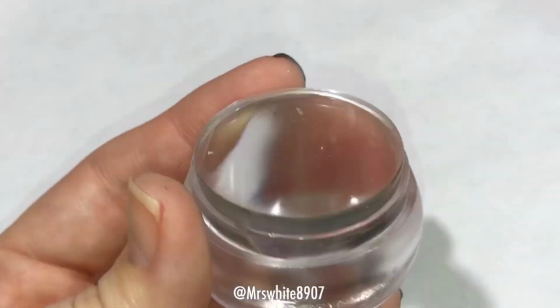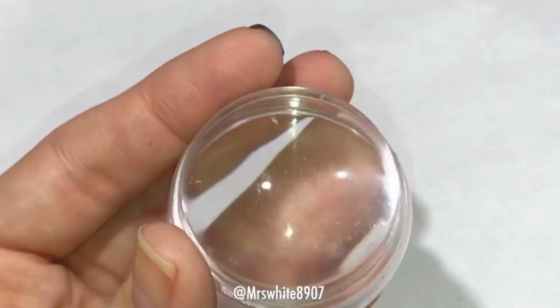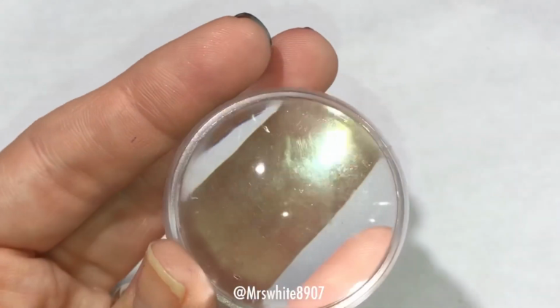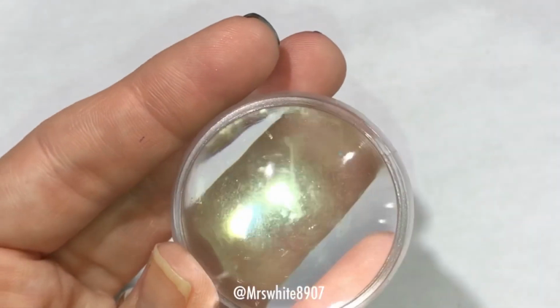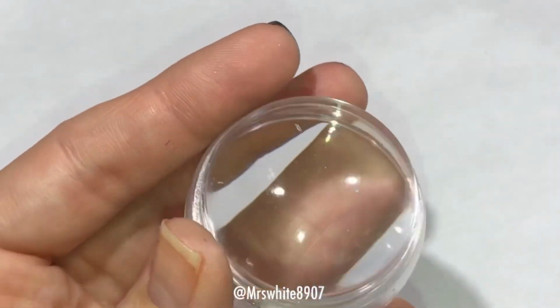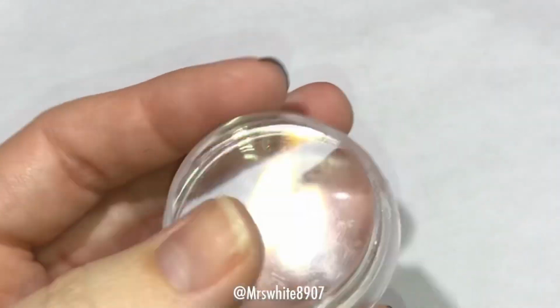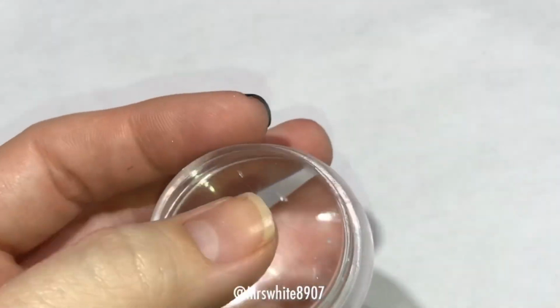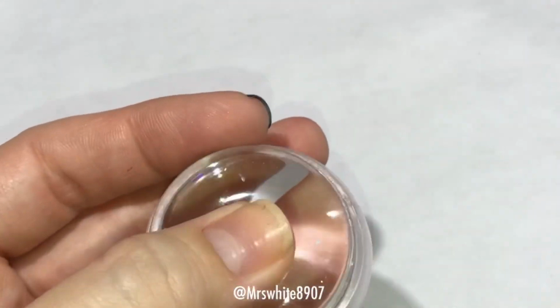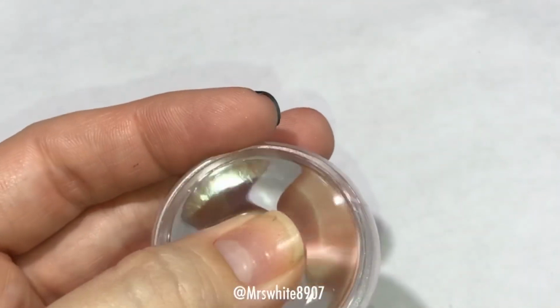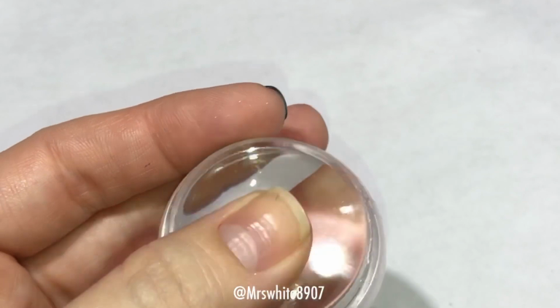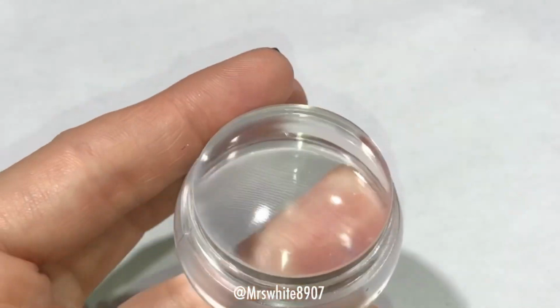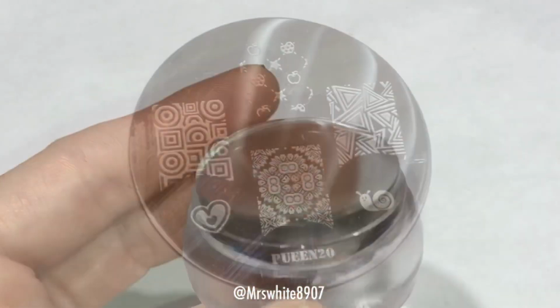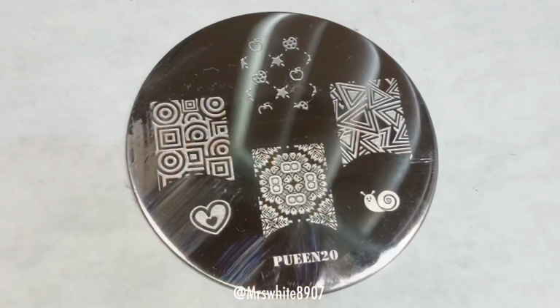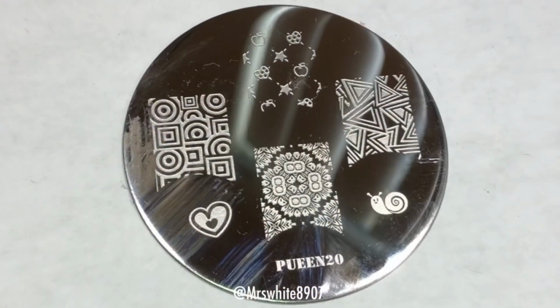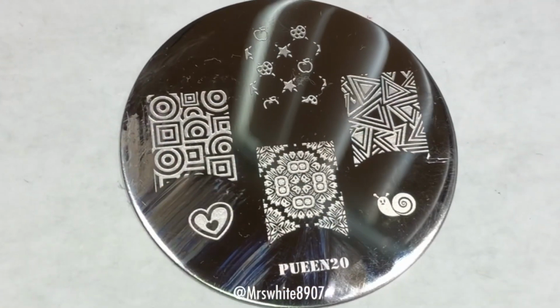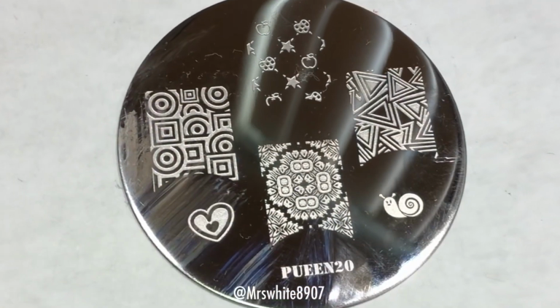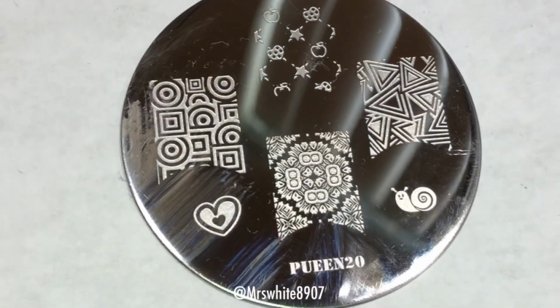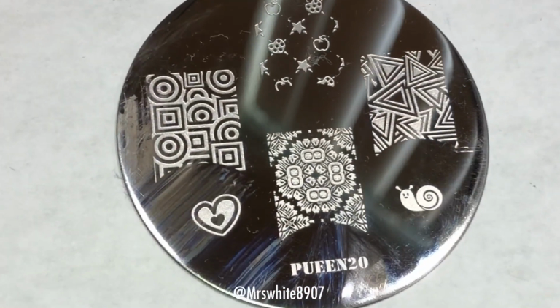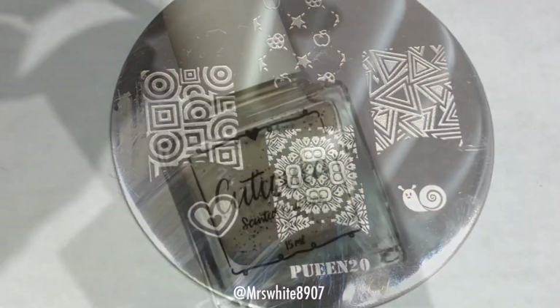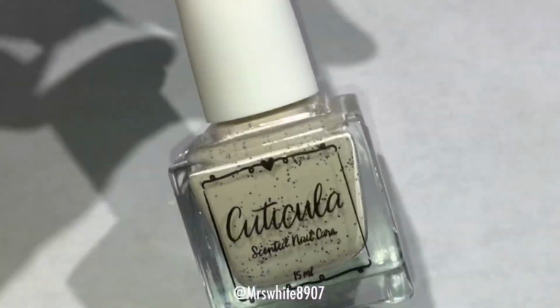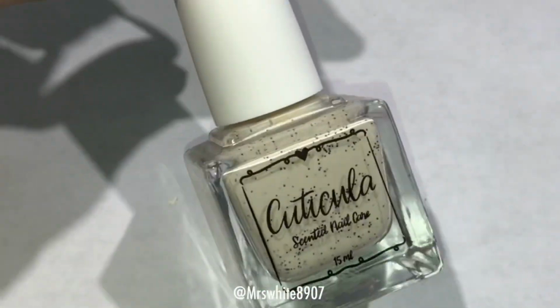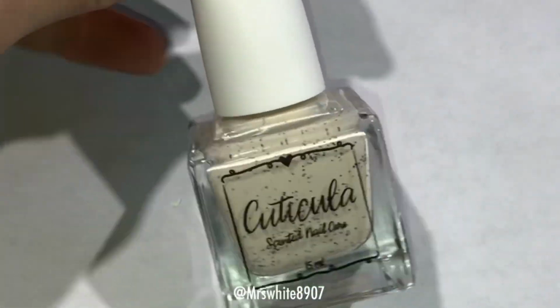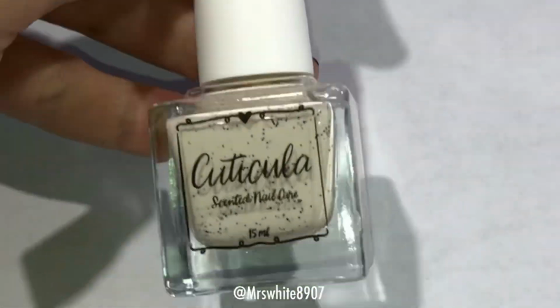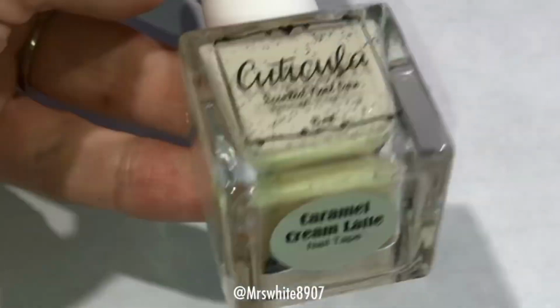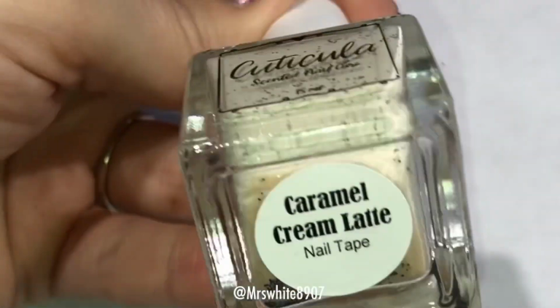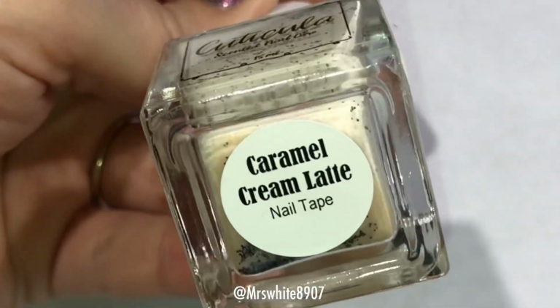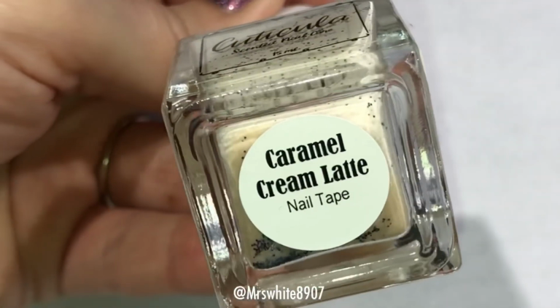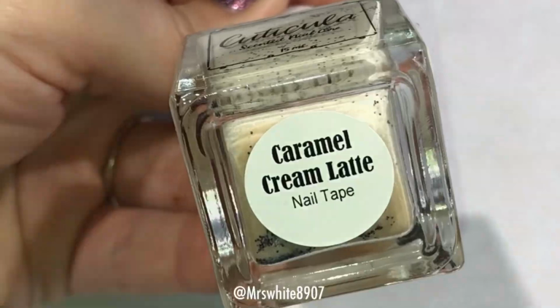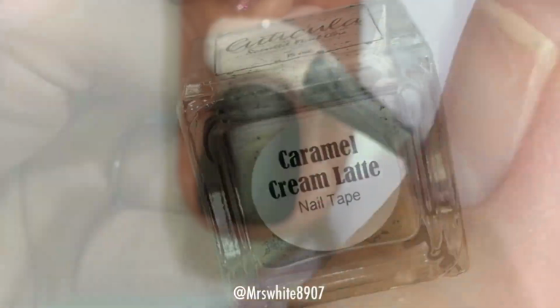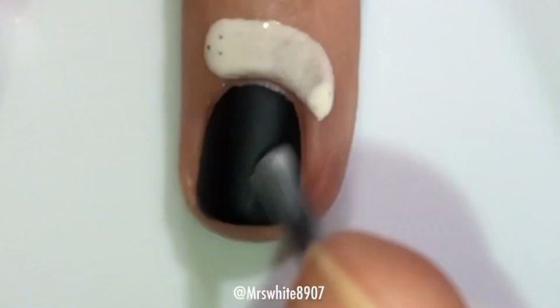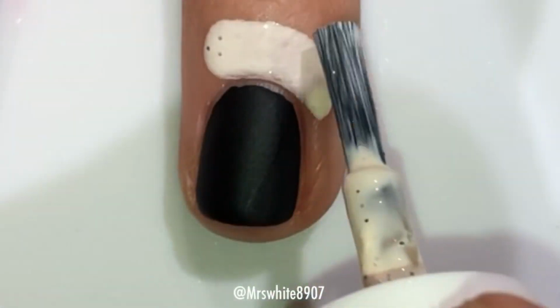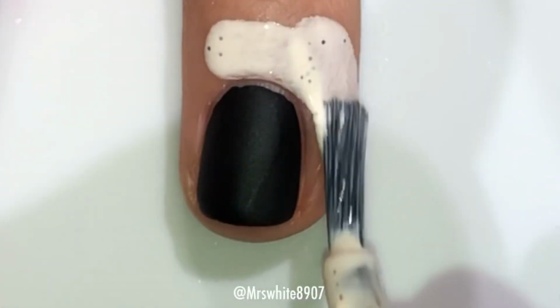And their Chunky Transparent Stamper, and plate Pween 20, and Cuticula in the scent Caramel Cream Latte.